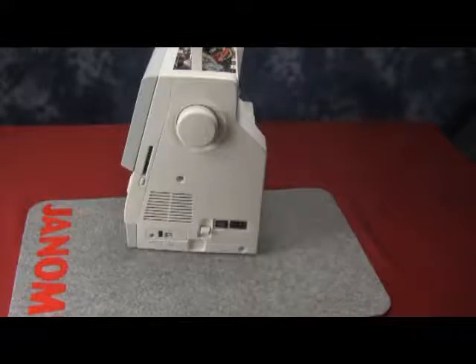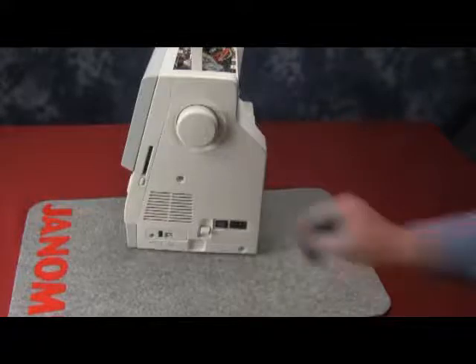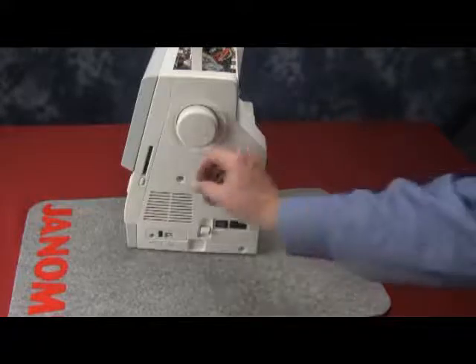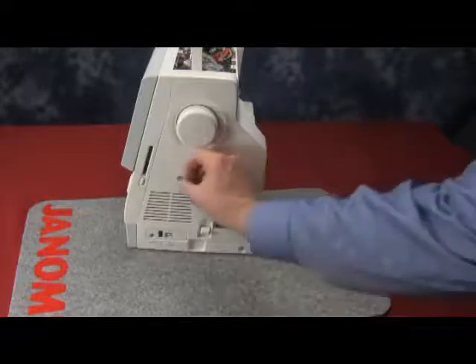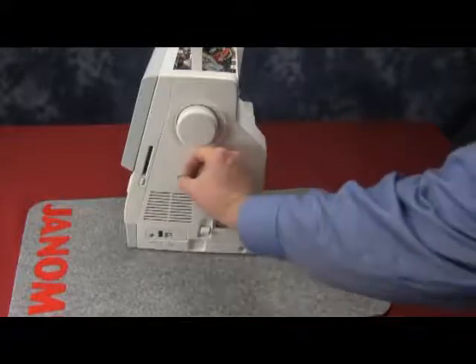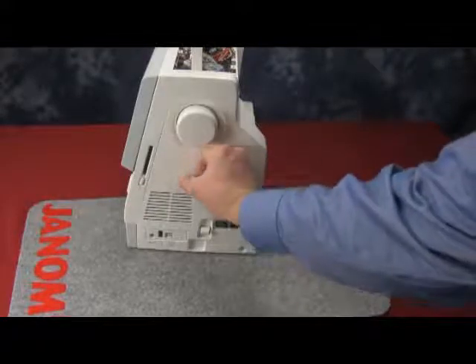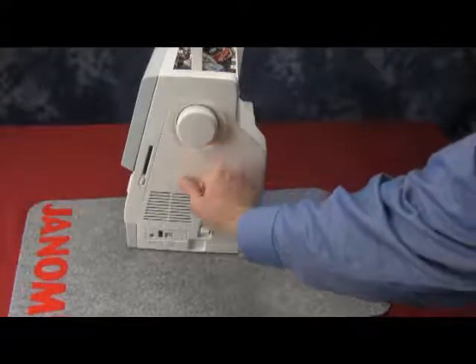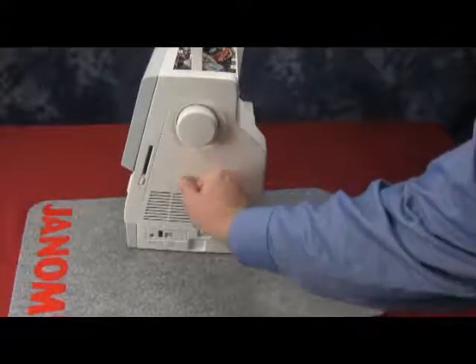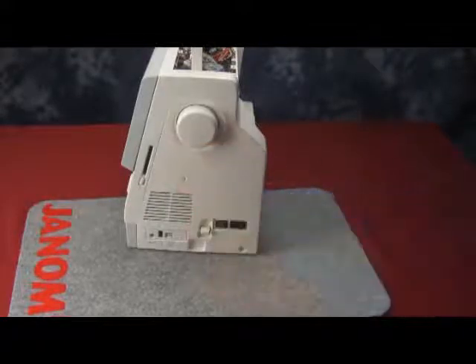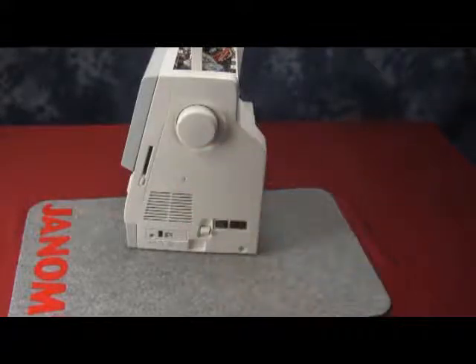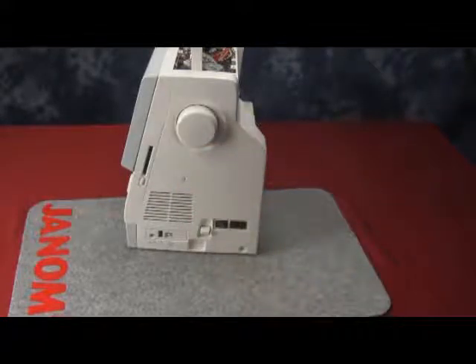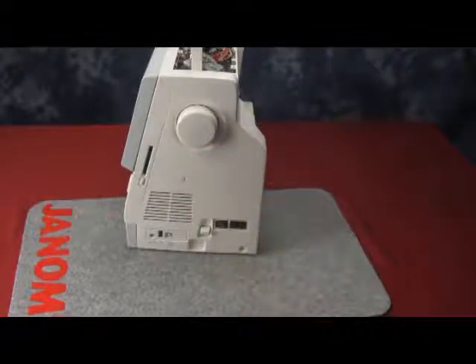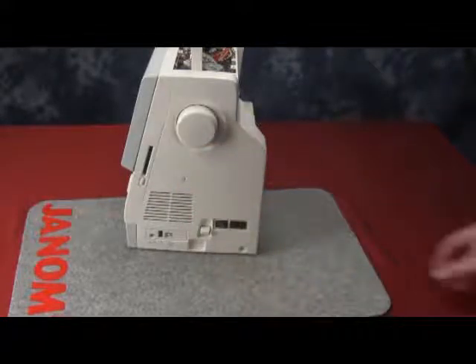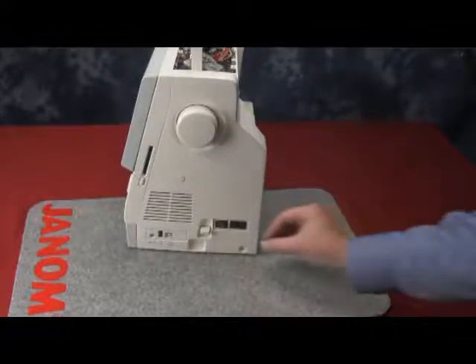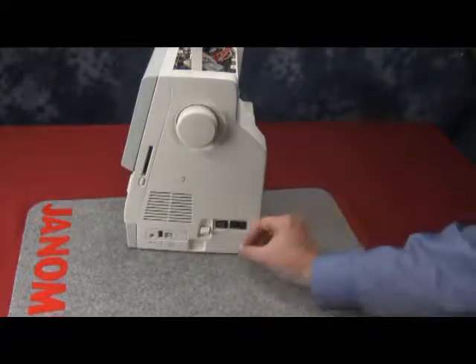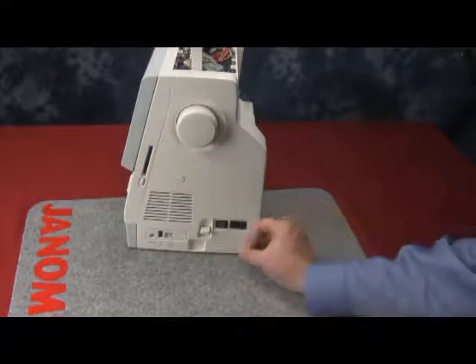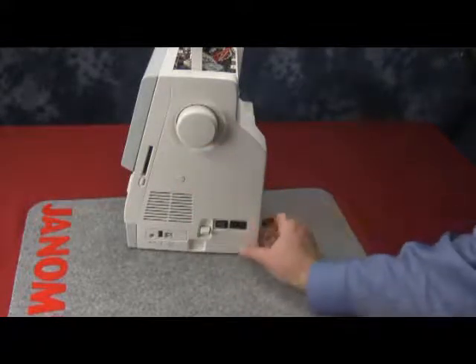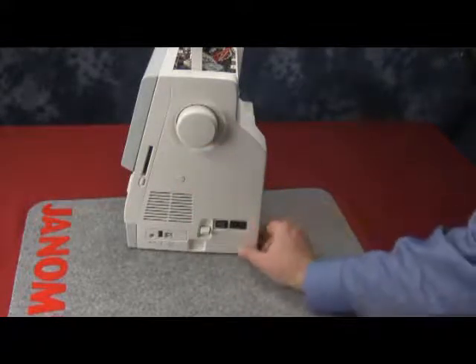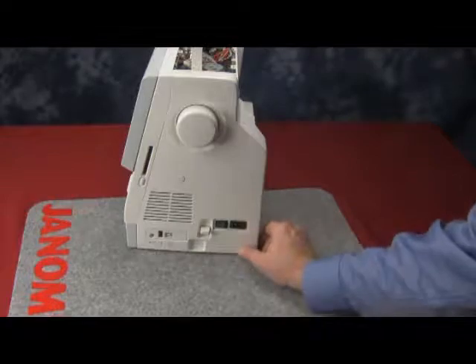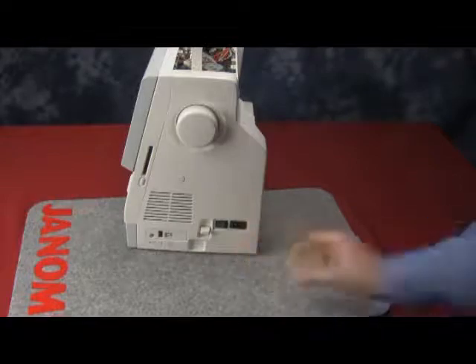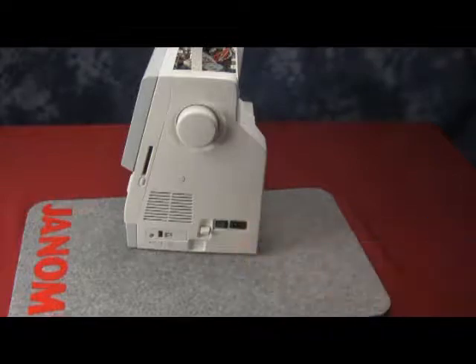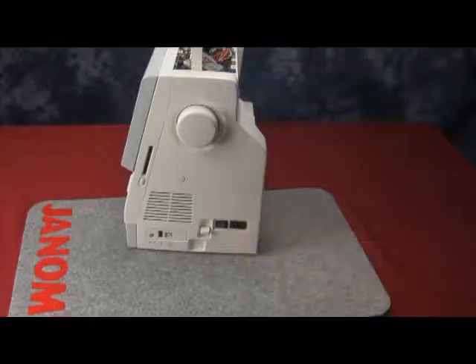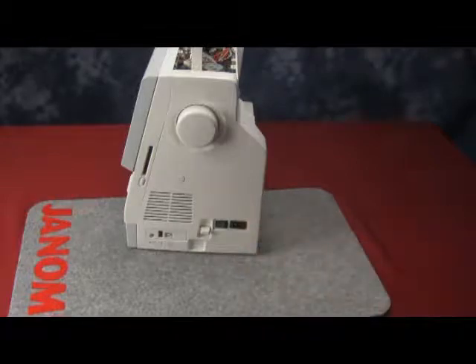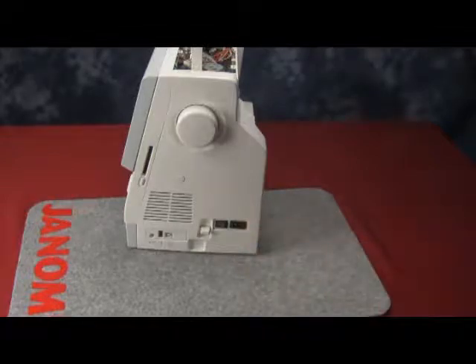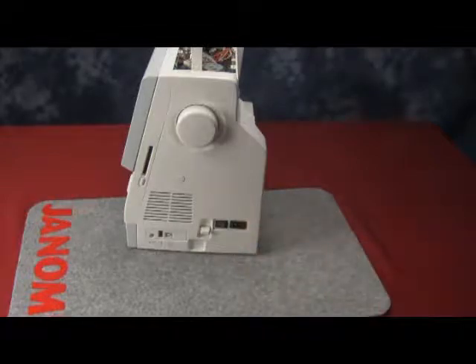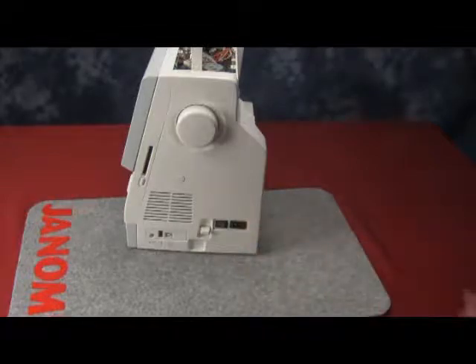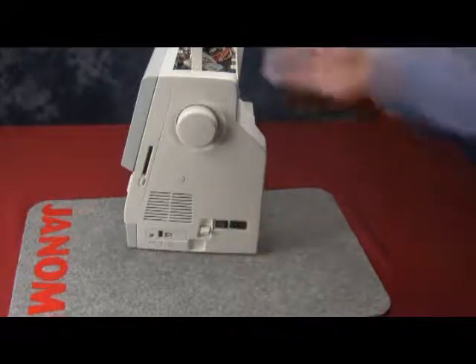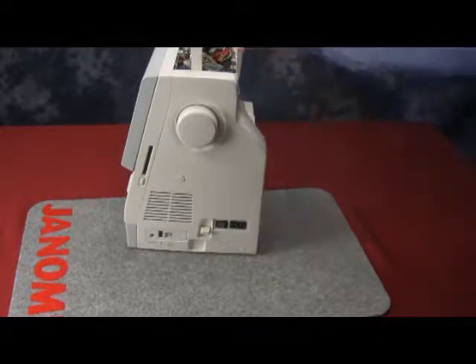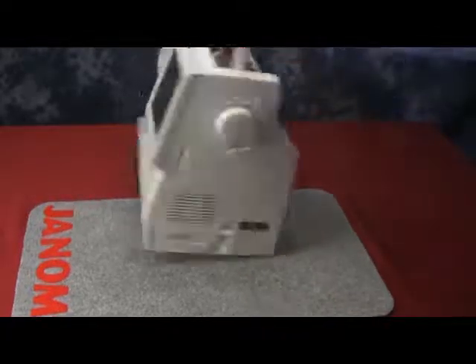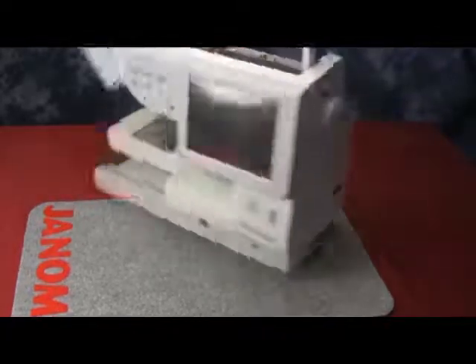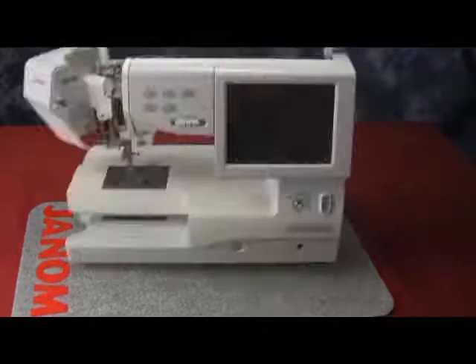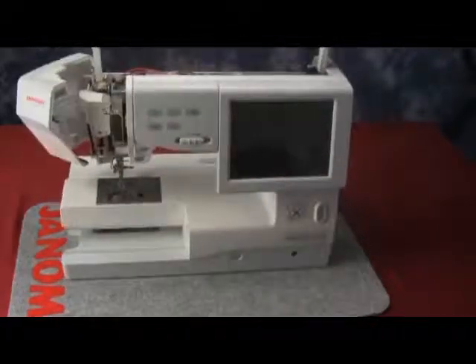Next, you are going to take the two white caps and put them into the areas hiding the screws. And your belt cover is now on the machine.